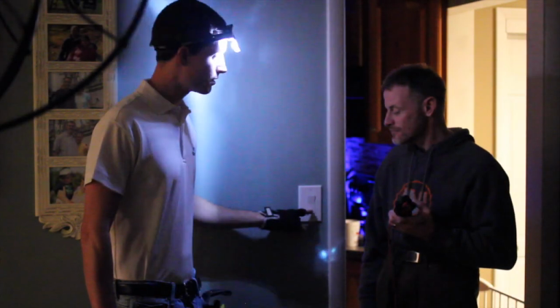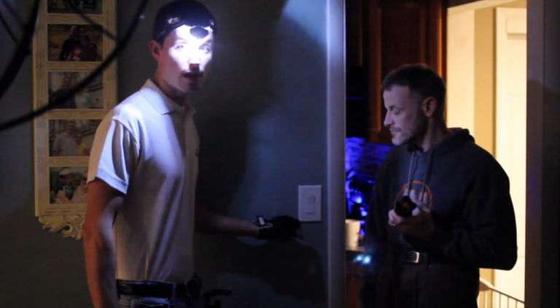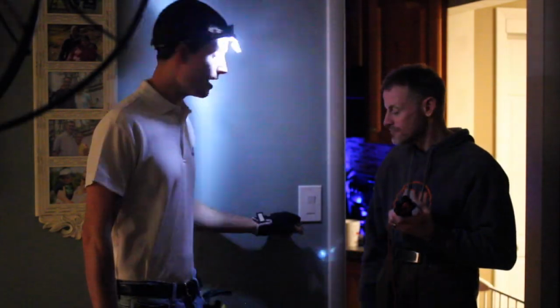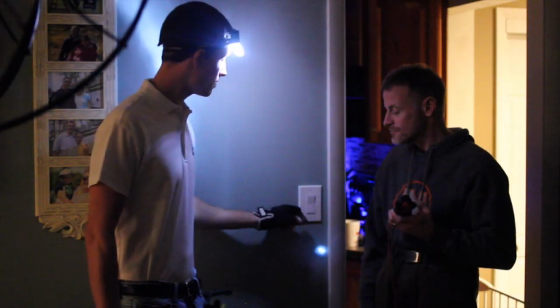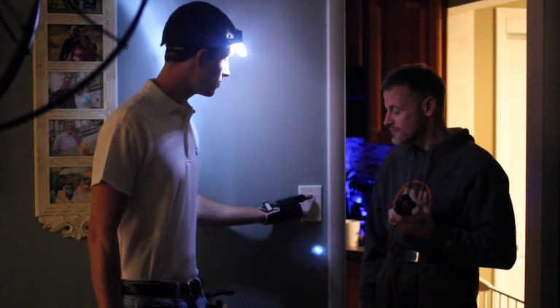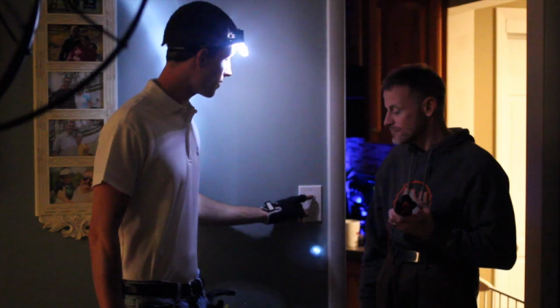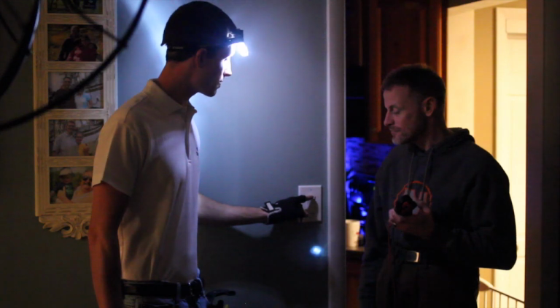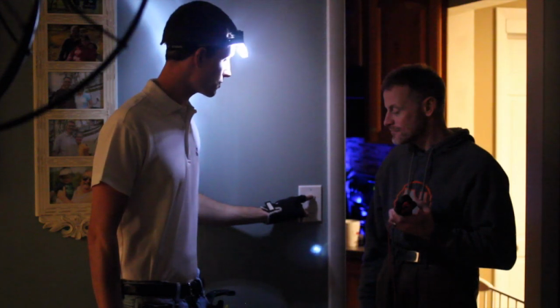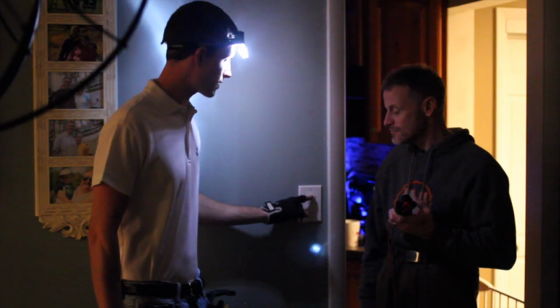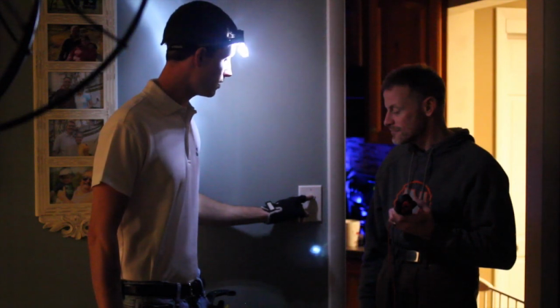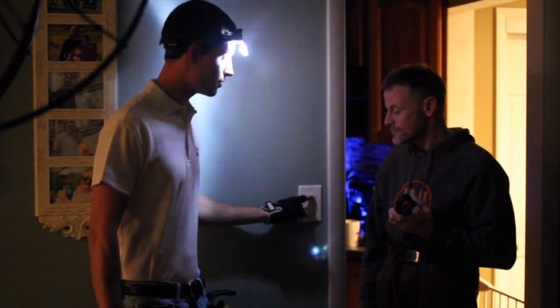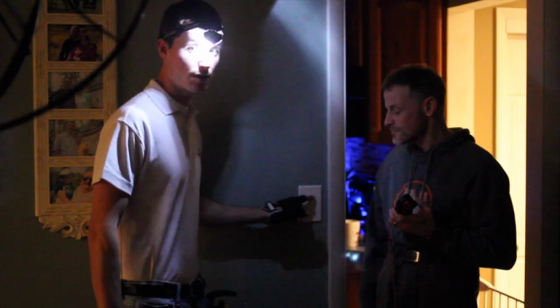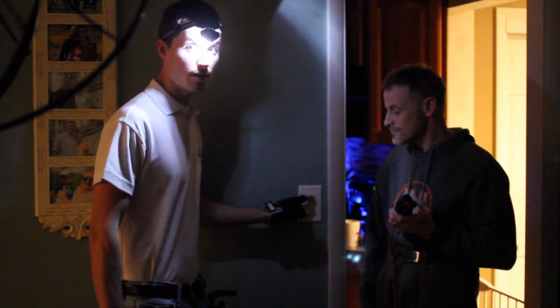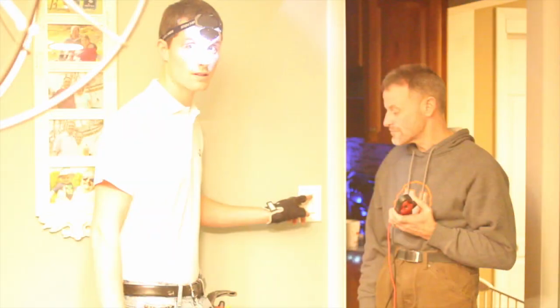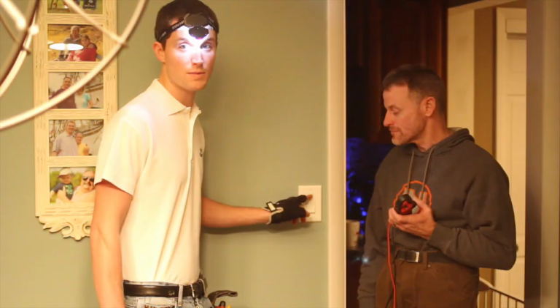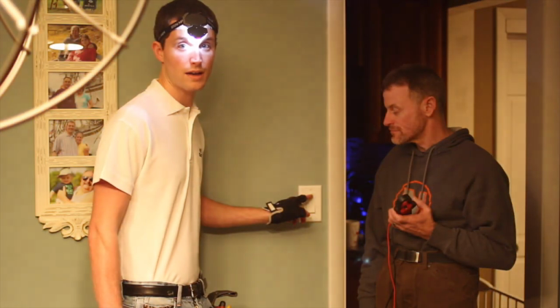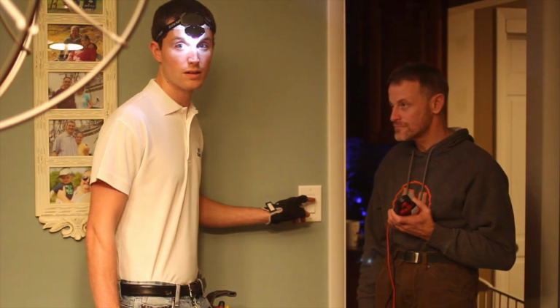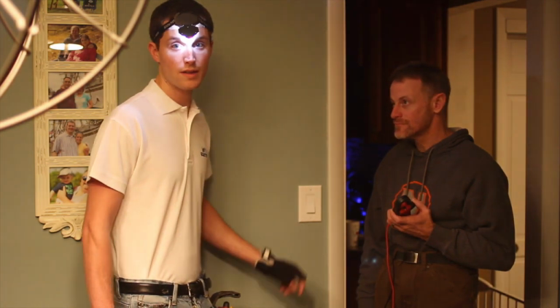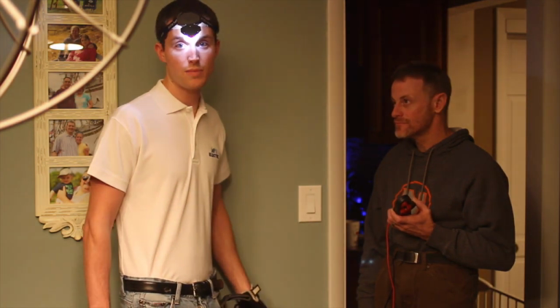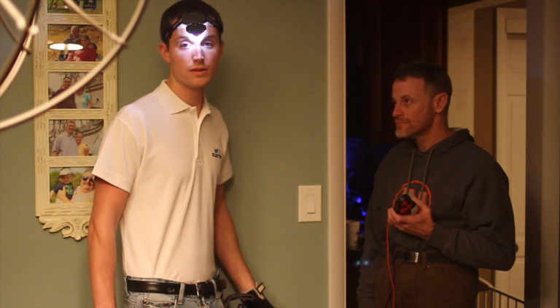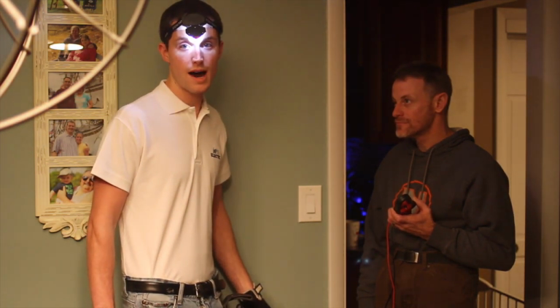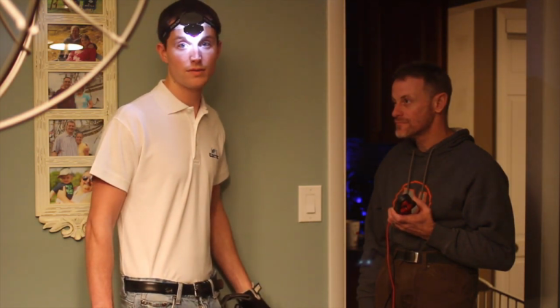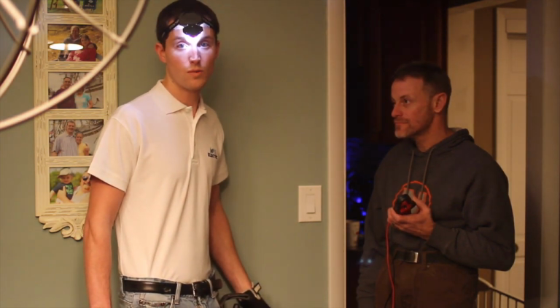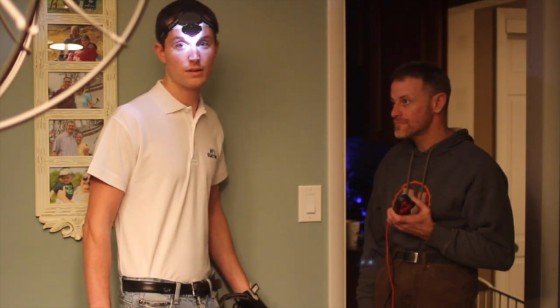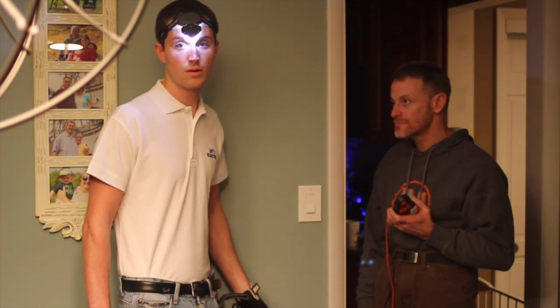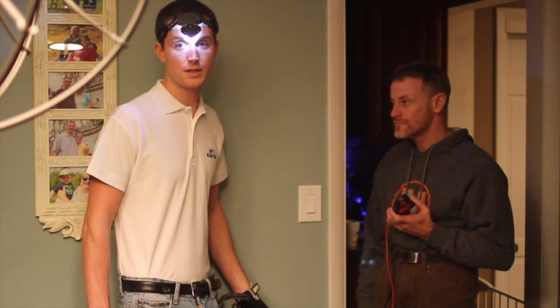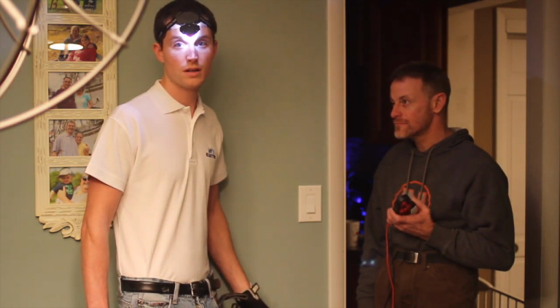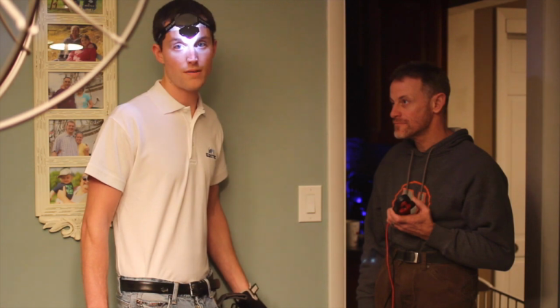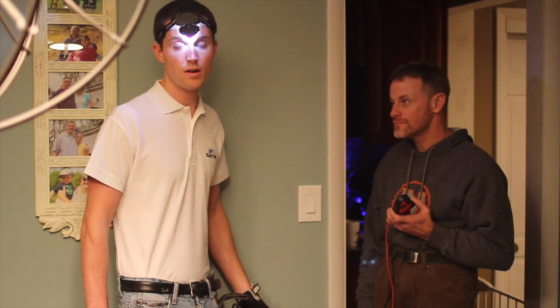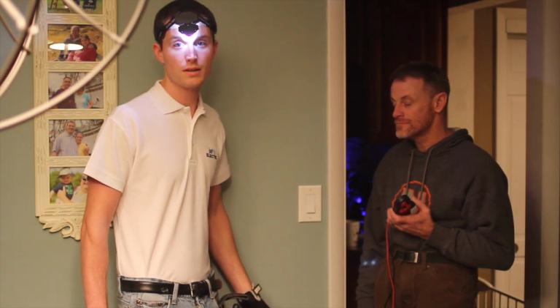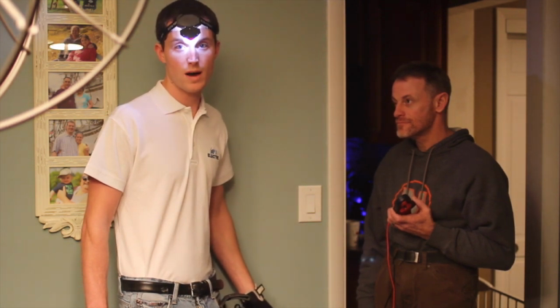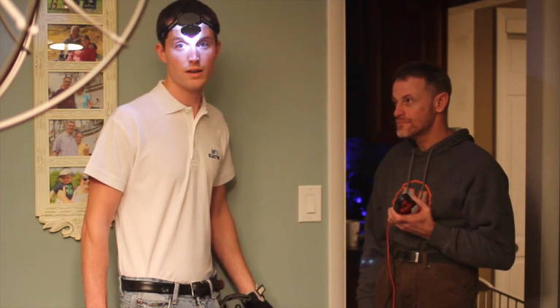To turn the light back on, you move your finger toward the top portion of the rectangle and push in once again. The light comes back on. That's how you properly turn on and off a white colored Decora light switch. If you have ivory or almond, see my other videos.